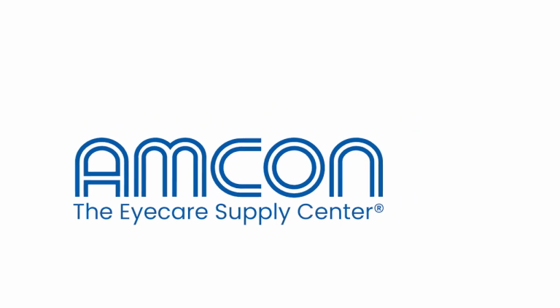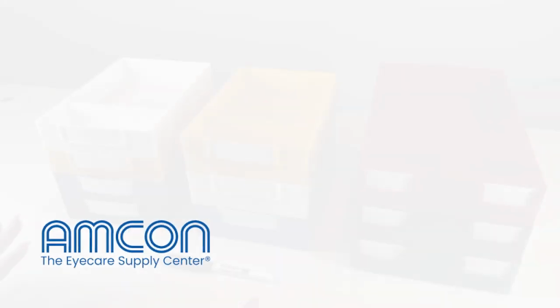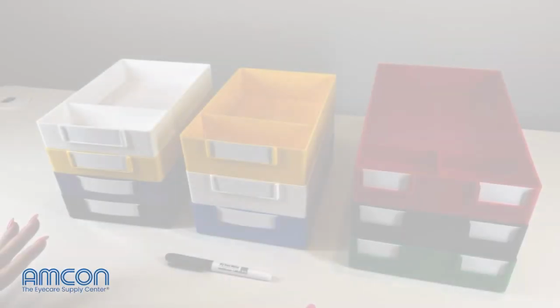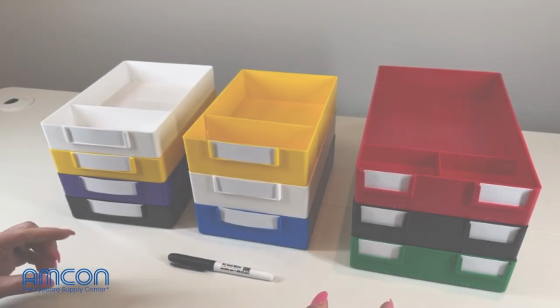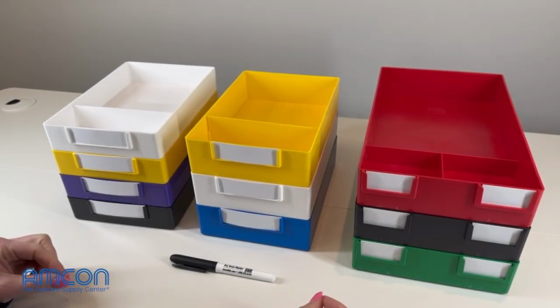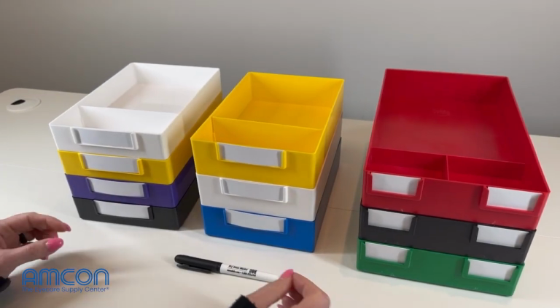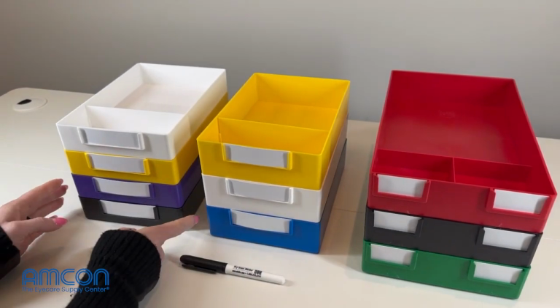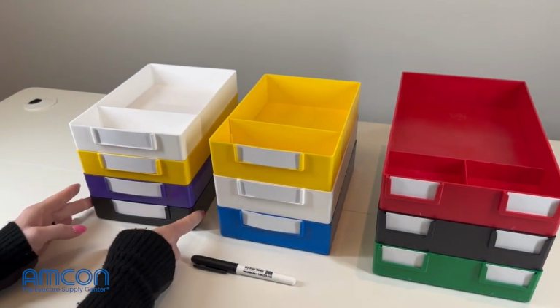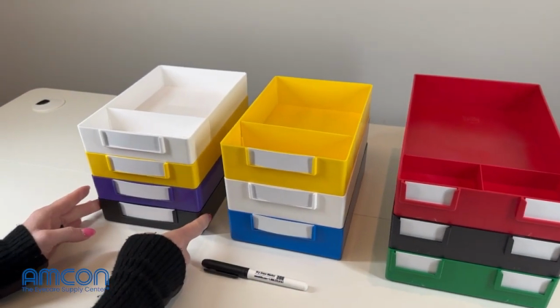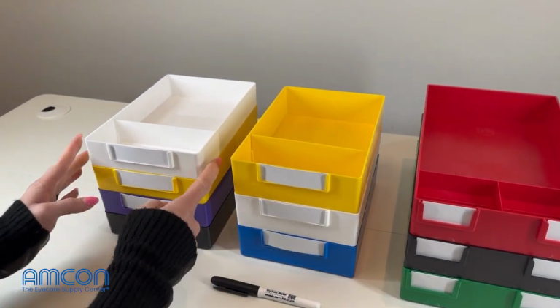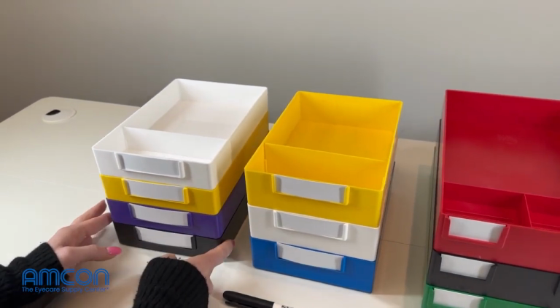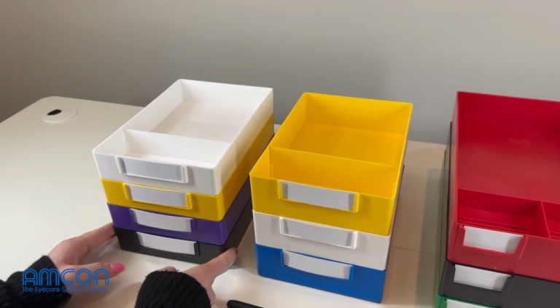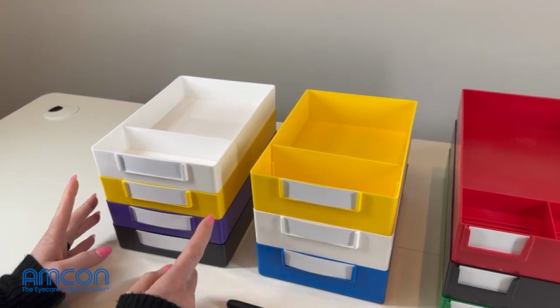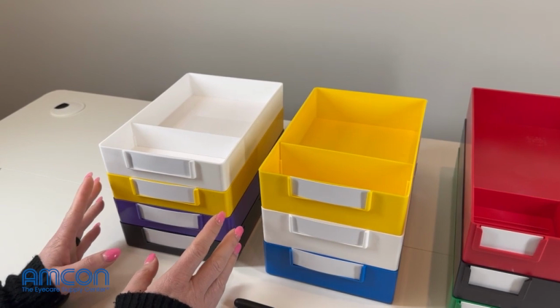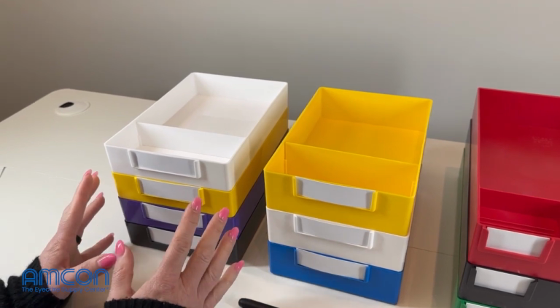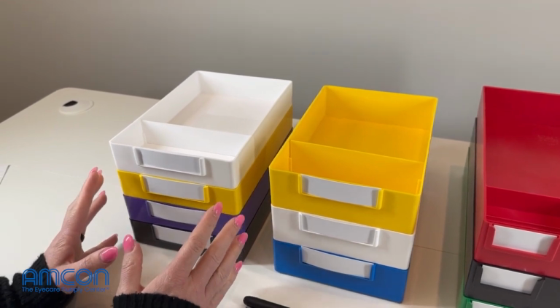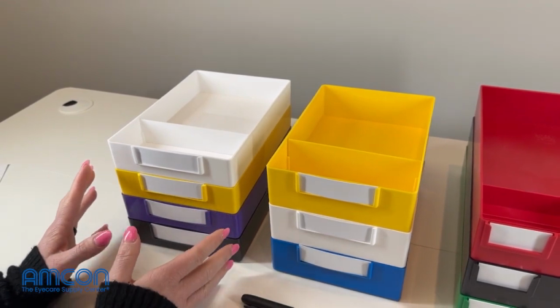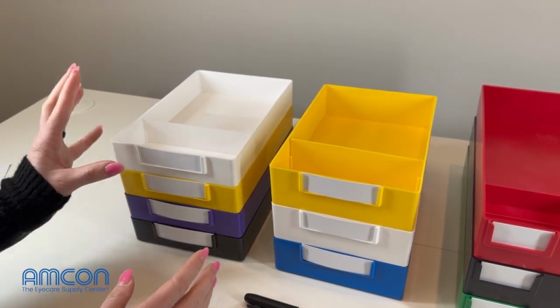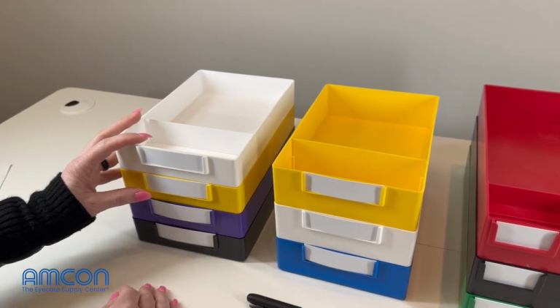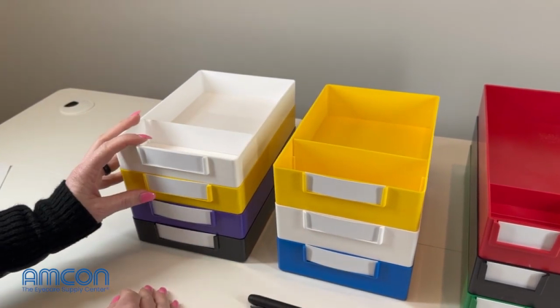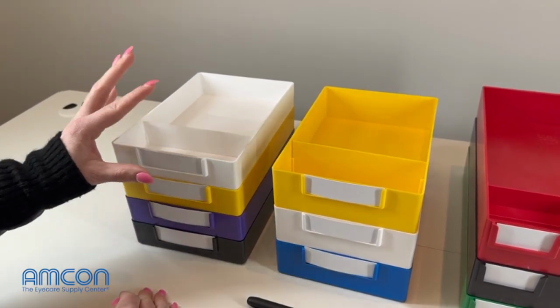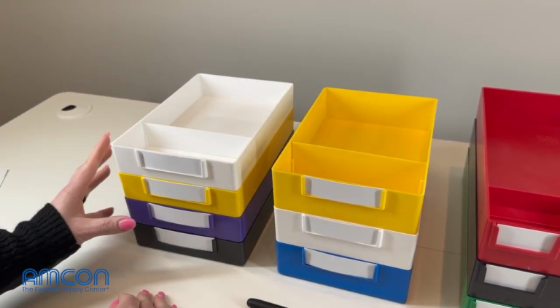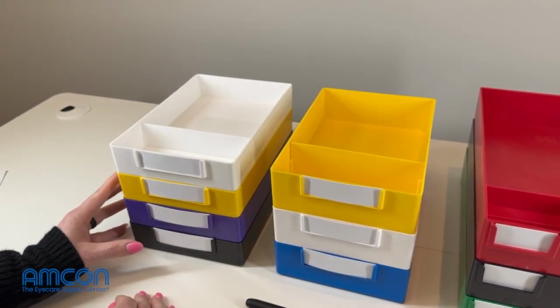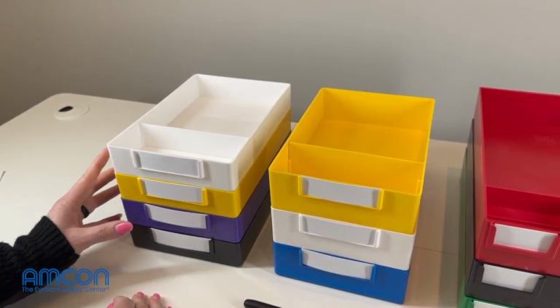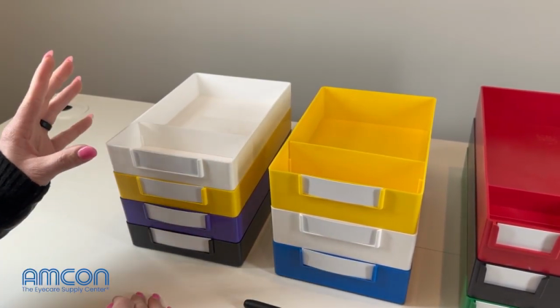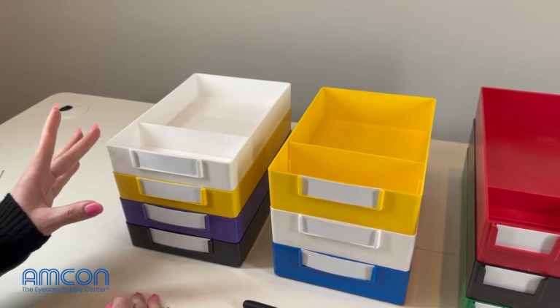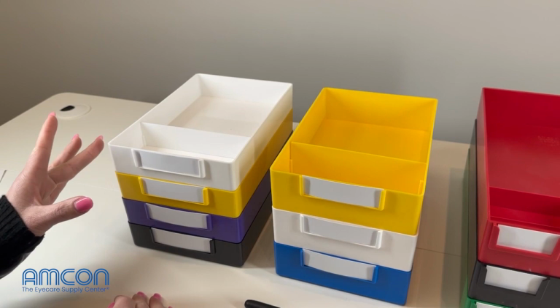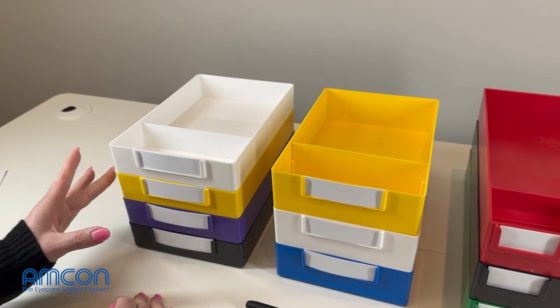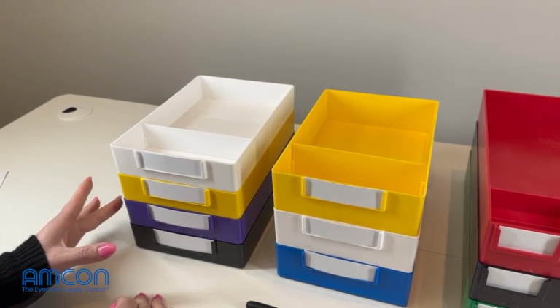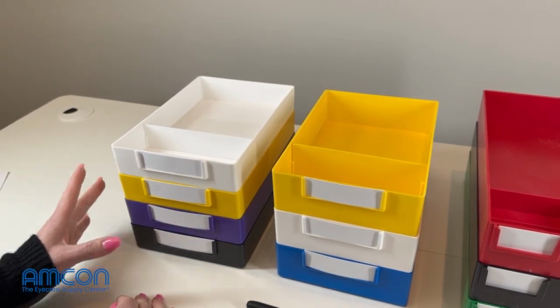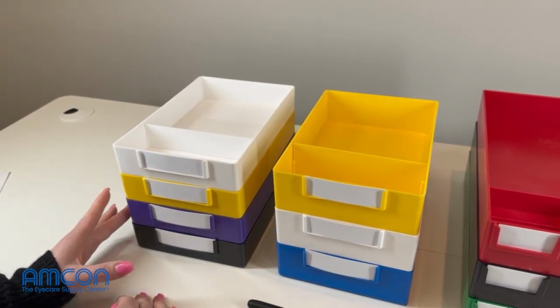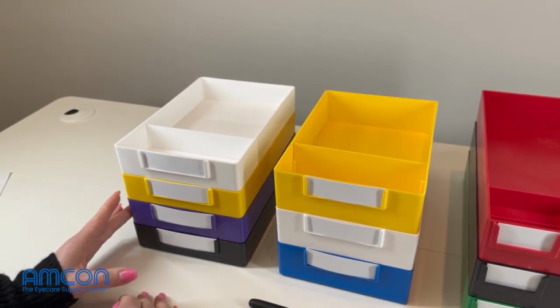Here we have our job trays displayed. We're going to start with the standard job tray. This is going to be one that's most commonly used in an office setting for patient orders. We've got the white, yellow, purple, and black displayed.